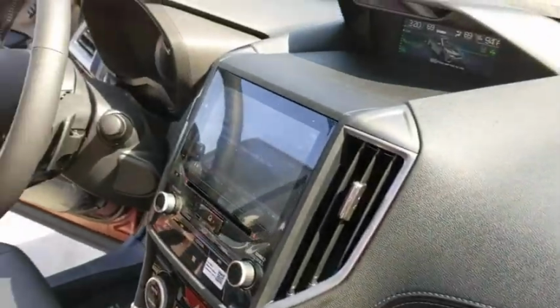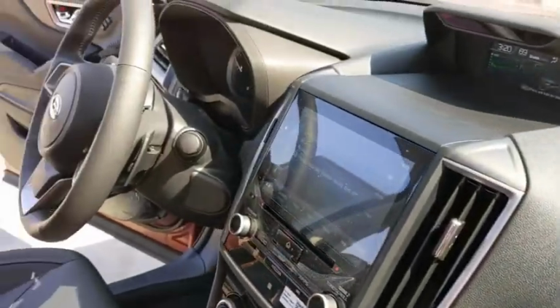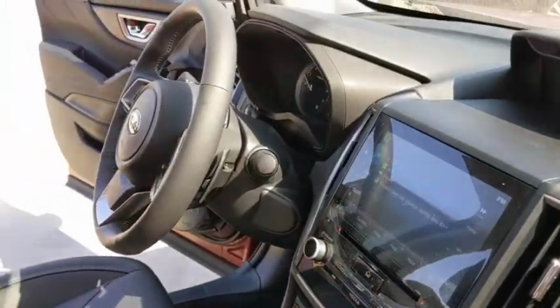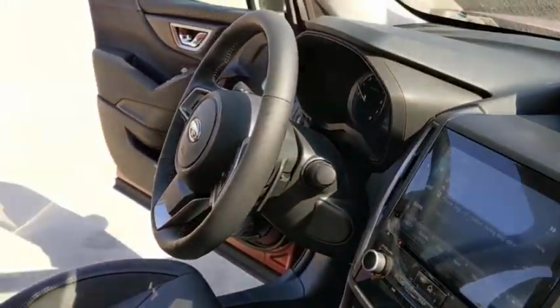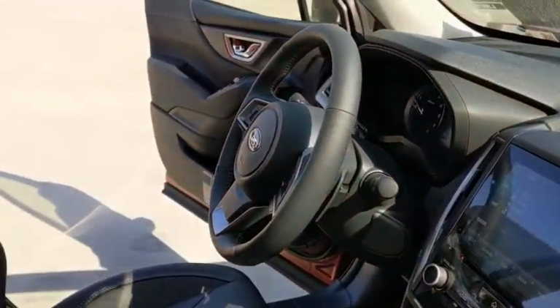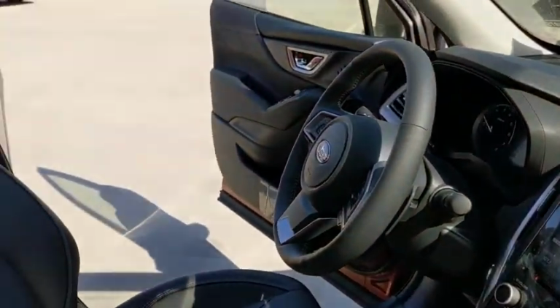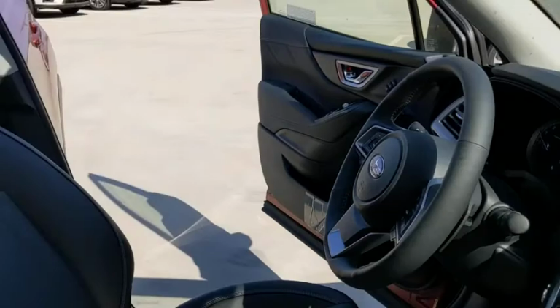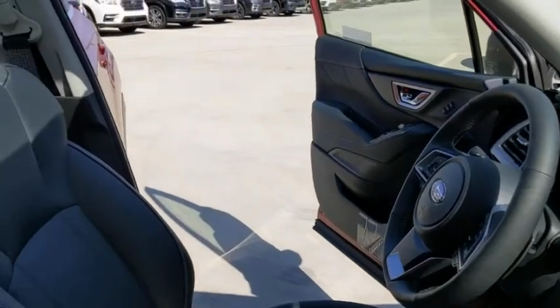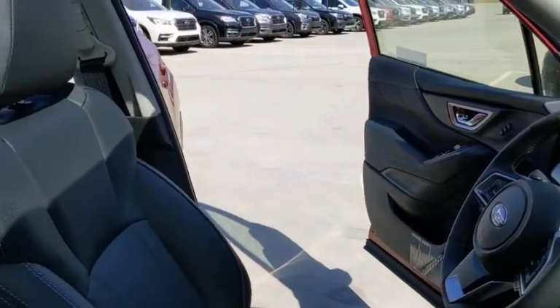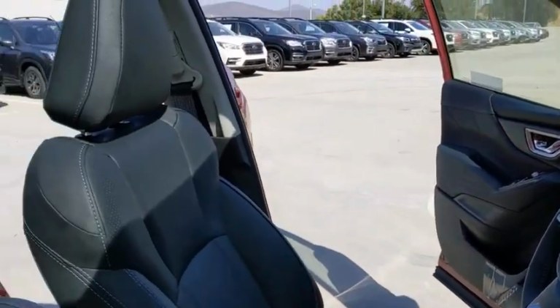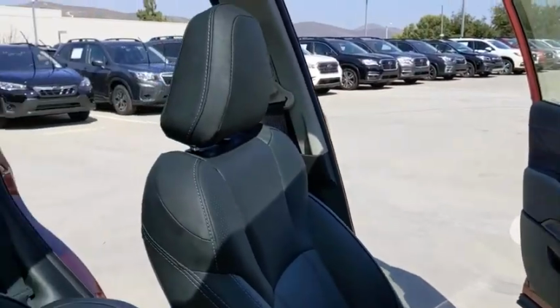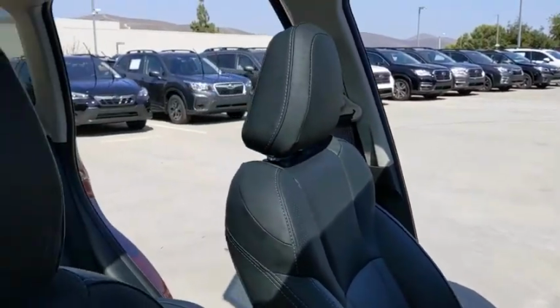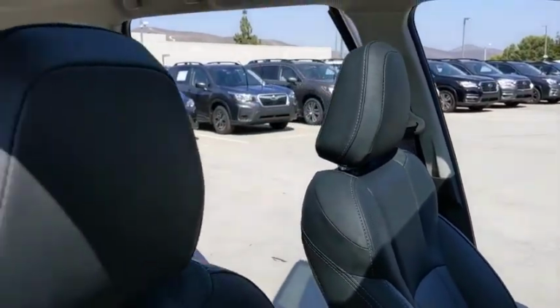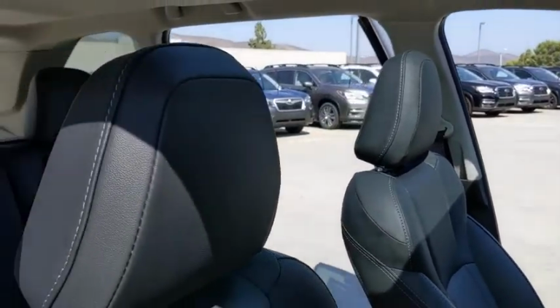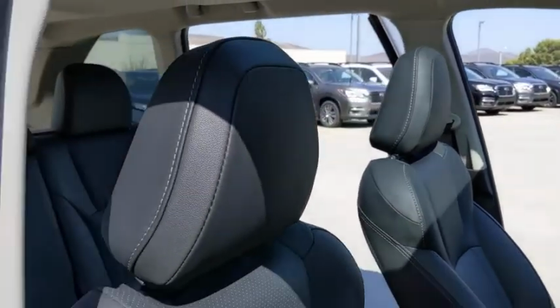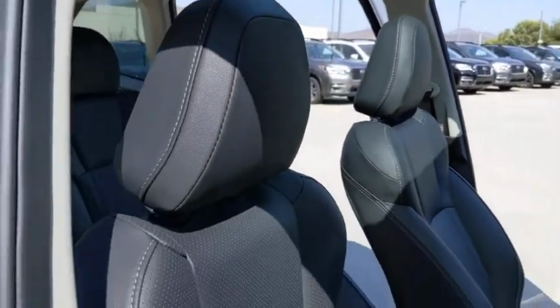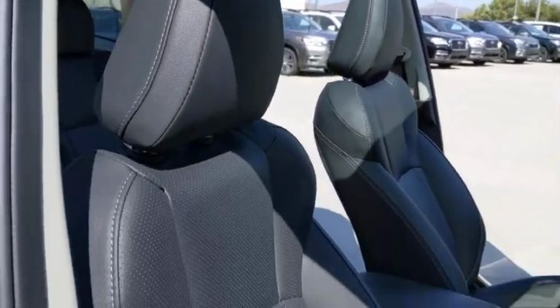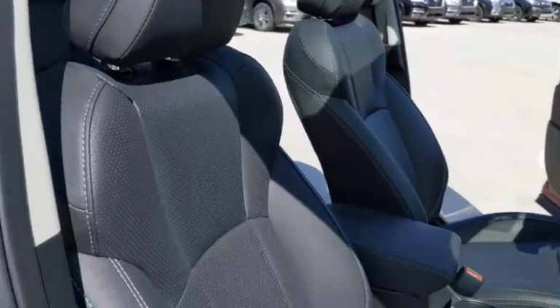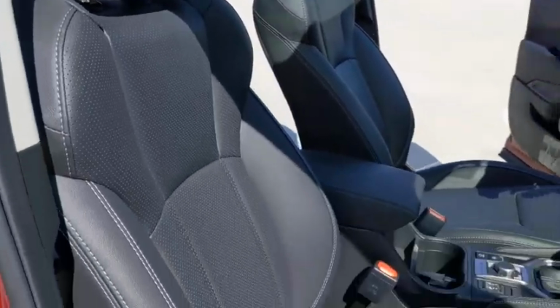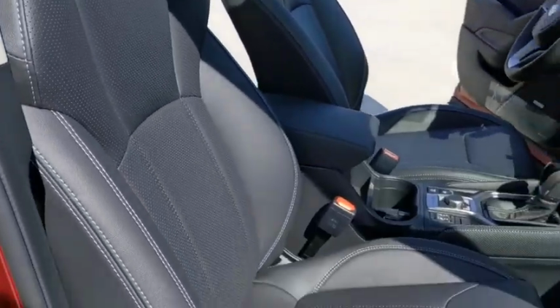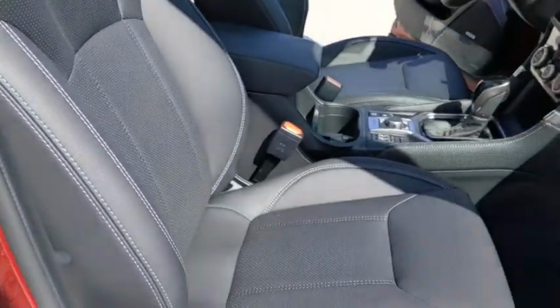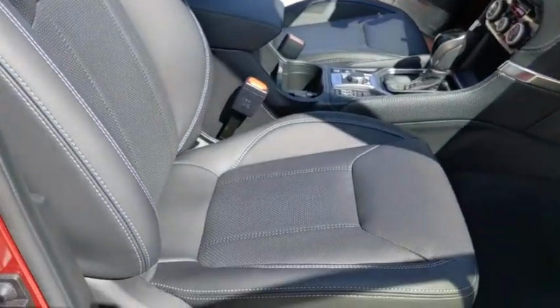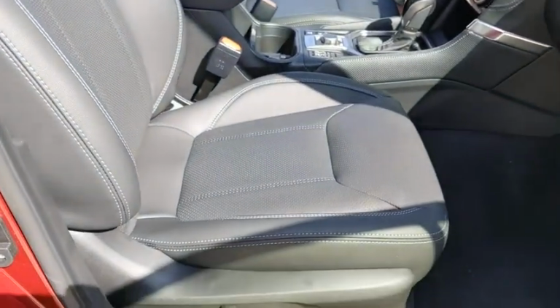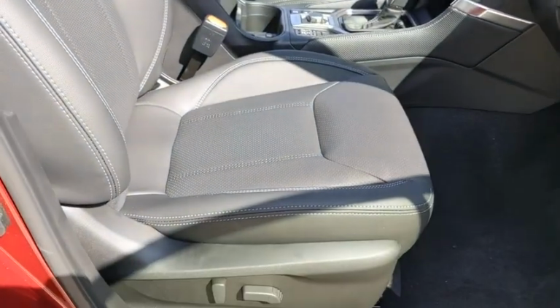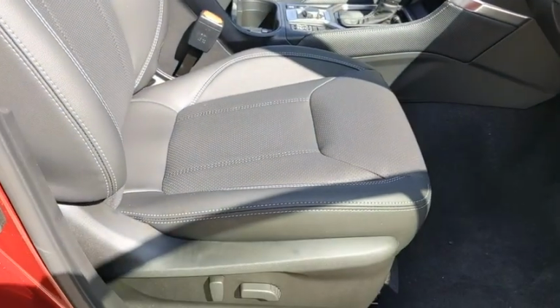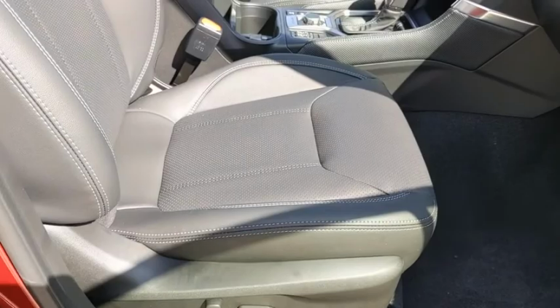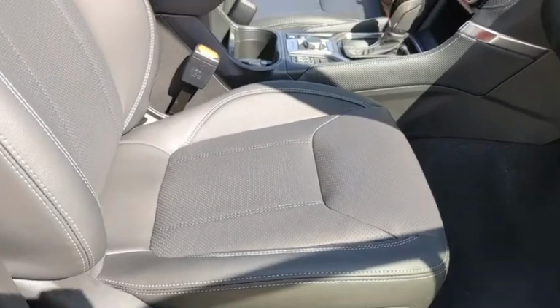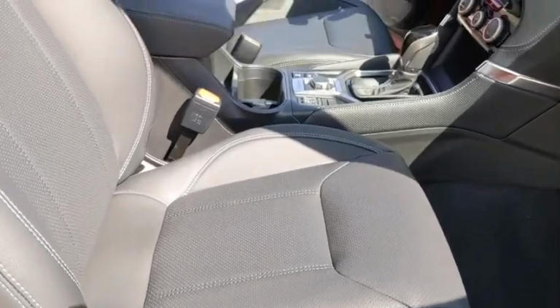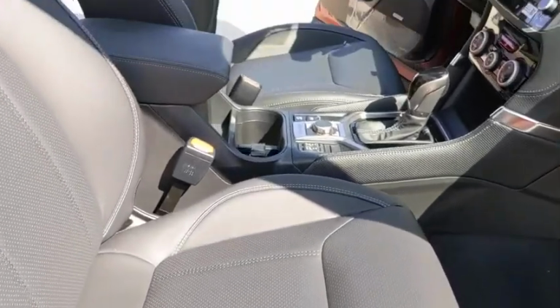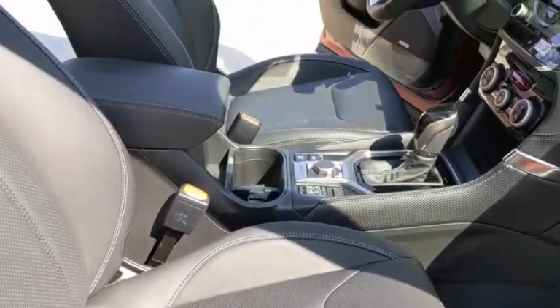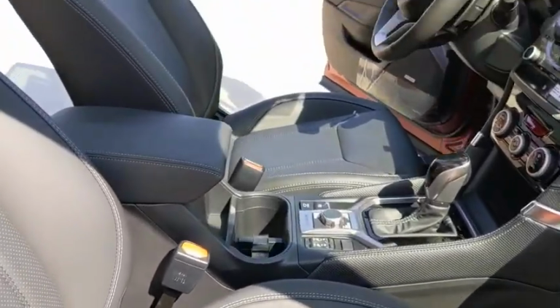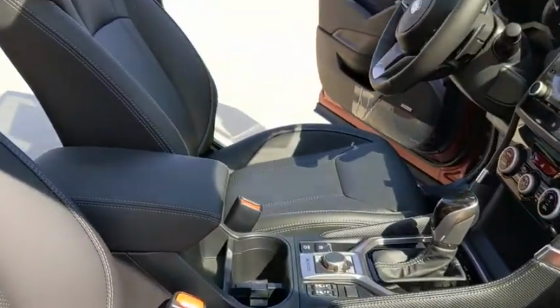Aluminum wheels, ABS four-wheel, cruise control, four-wheel disc brakes, rear defrost, premium sound system, AM-FM stereo radio.